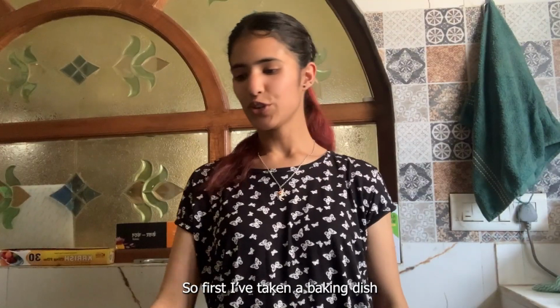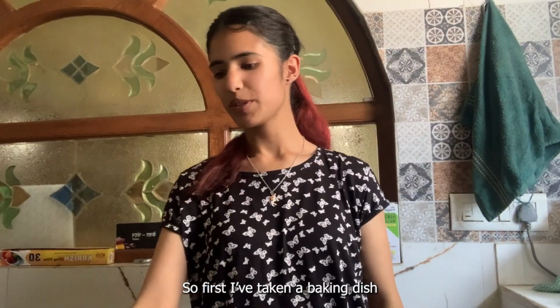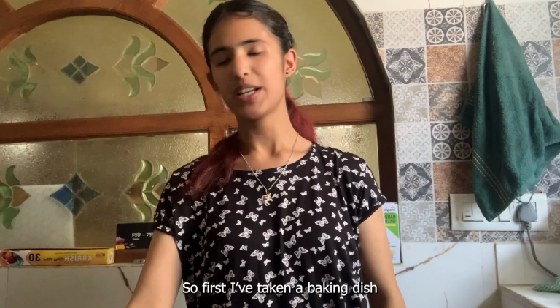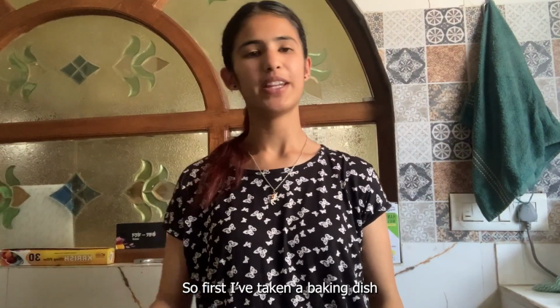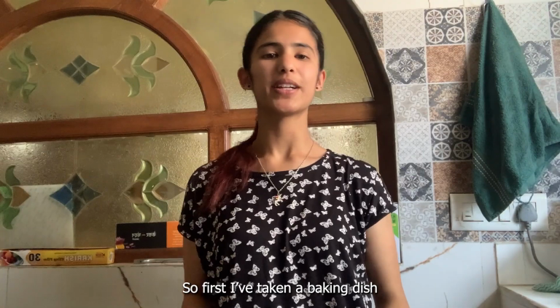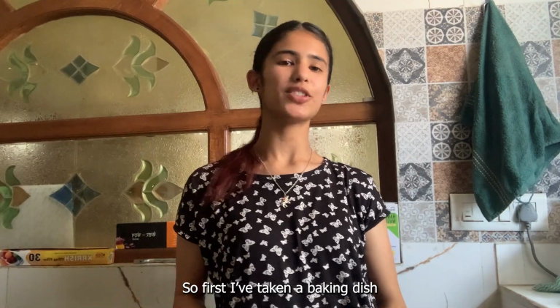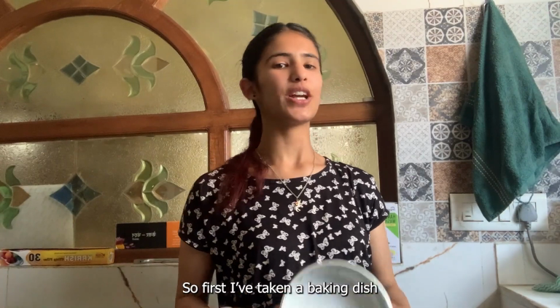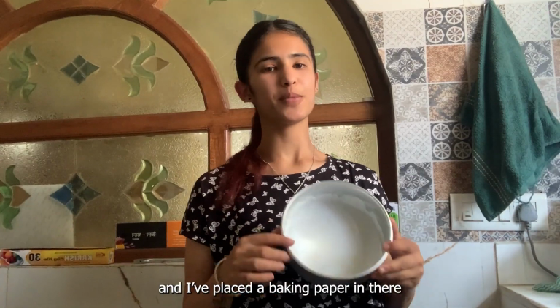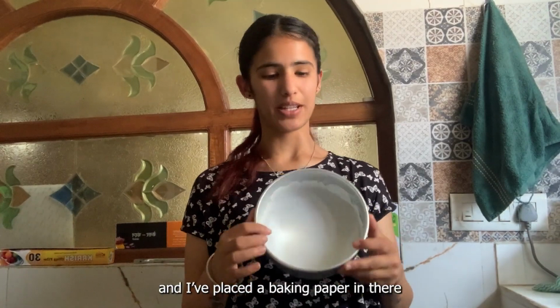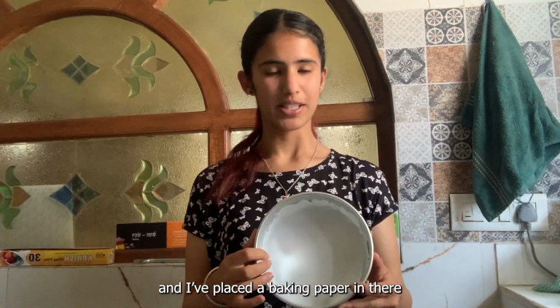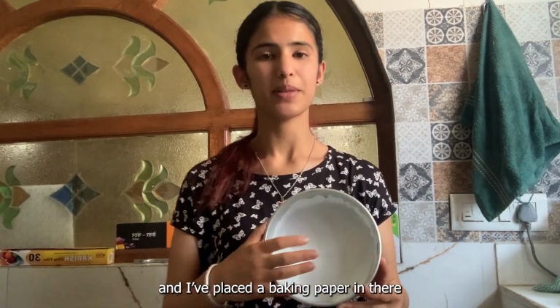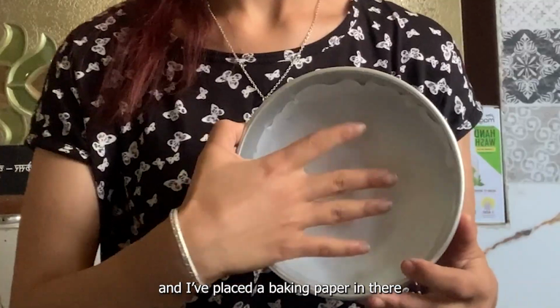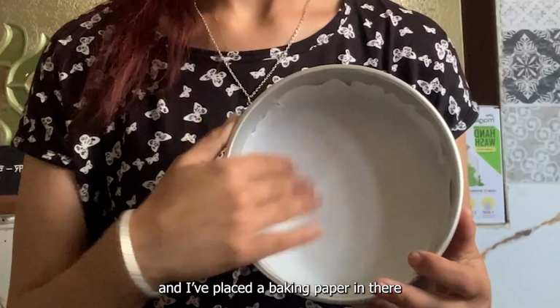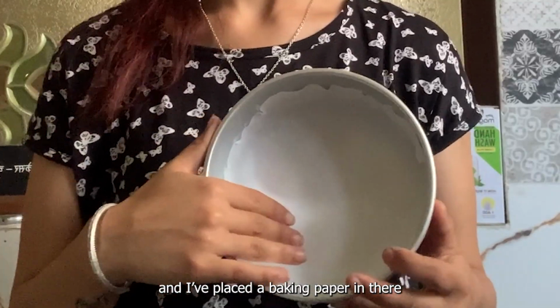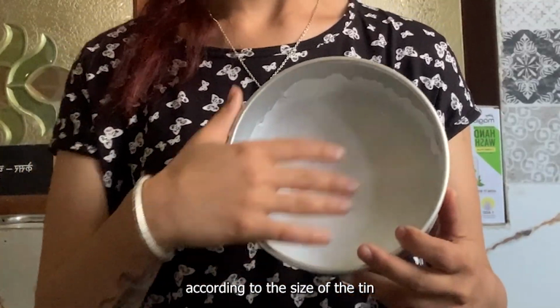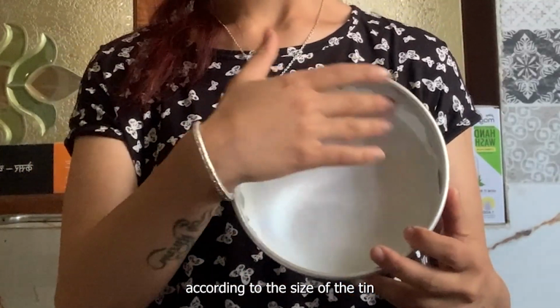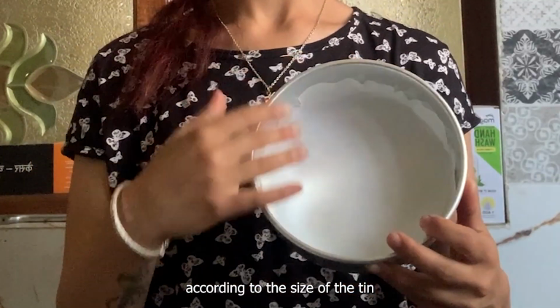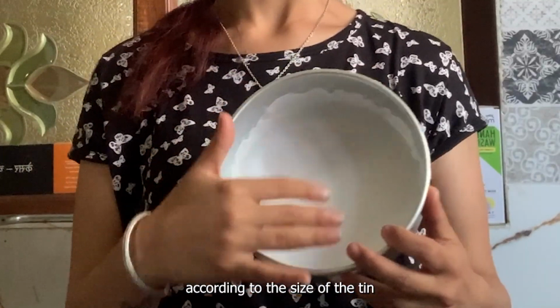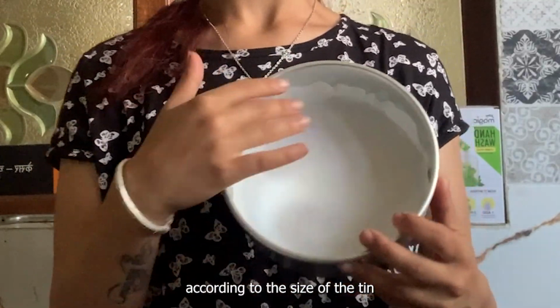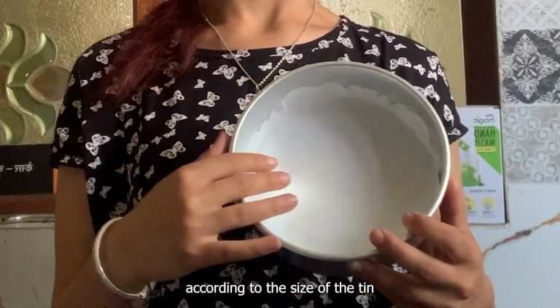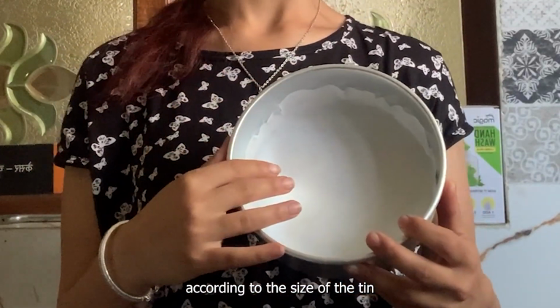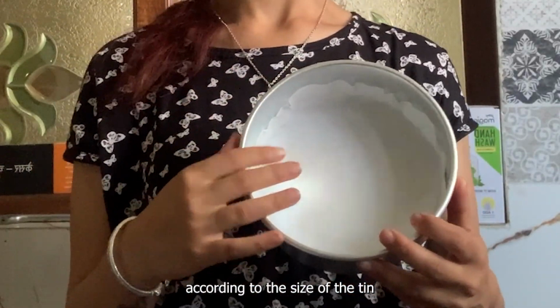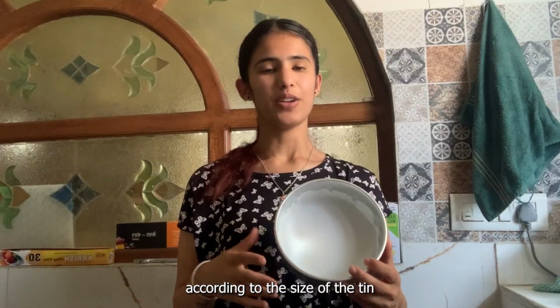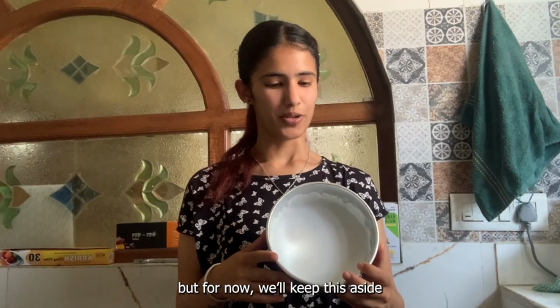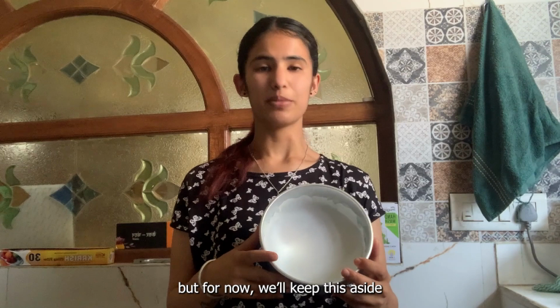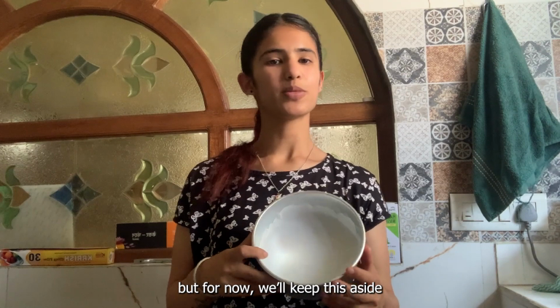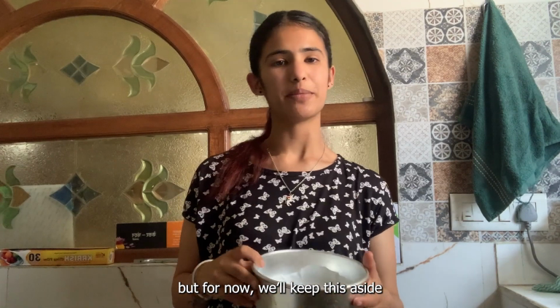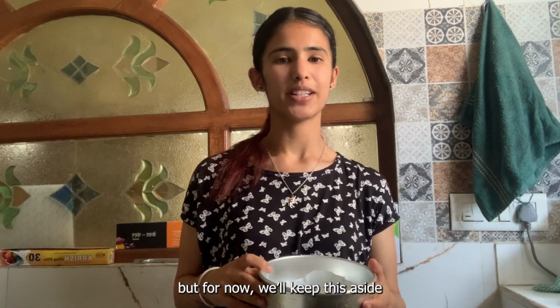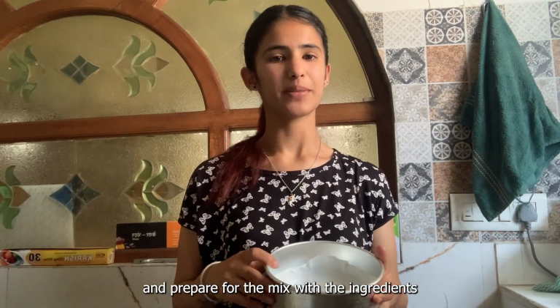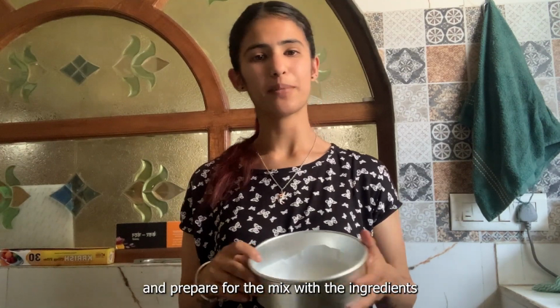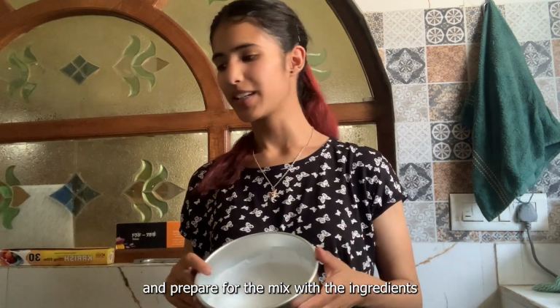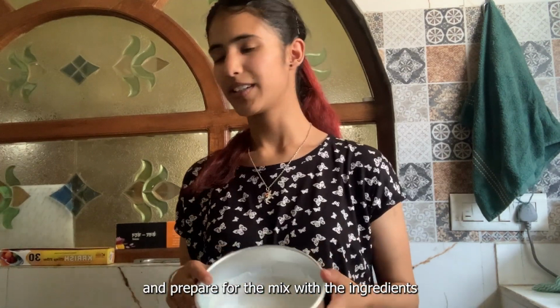First of all, I took a baking dish and baking paper. I cut it to fit. Then we will mix it with the other ingredients.